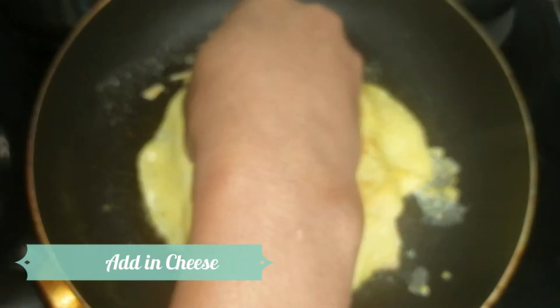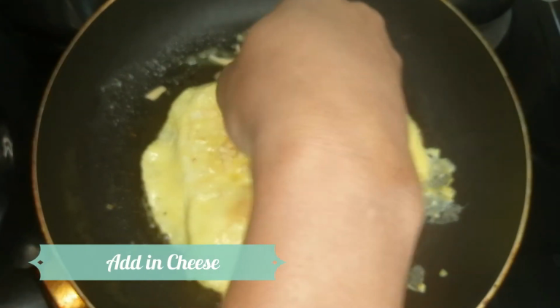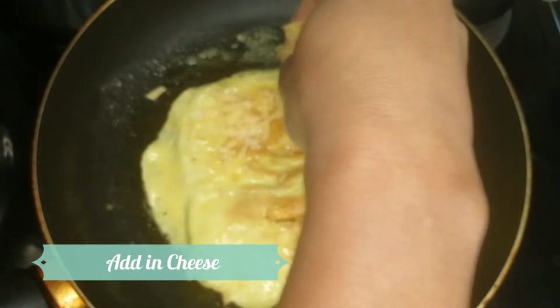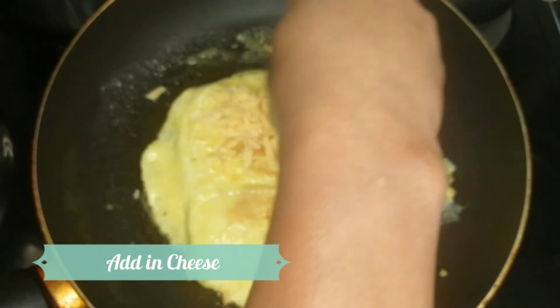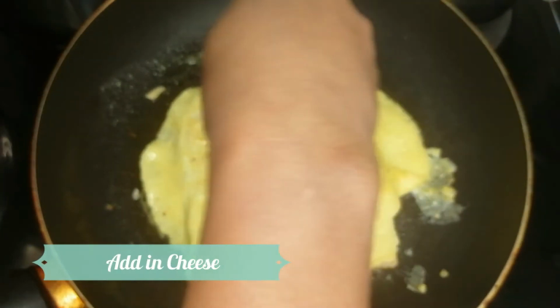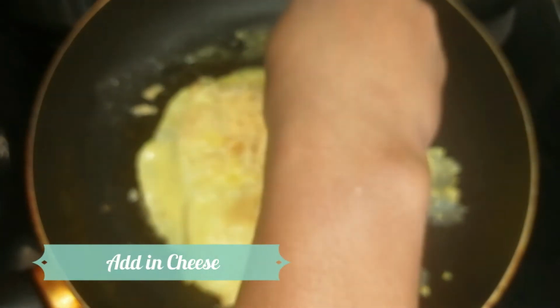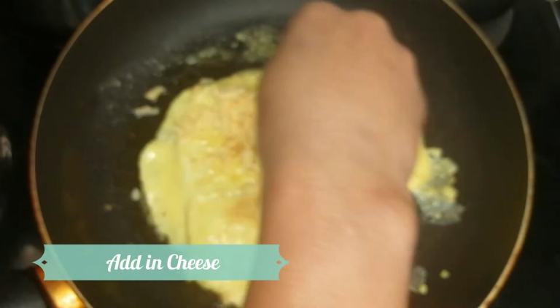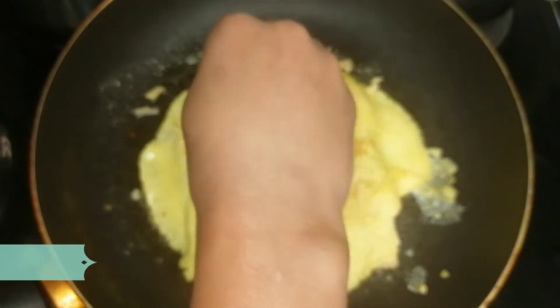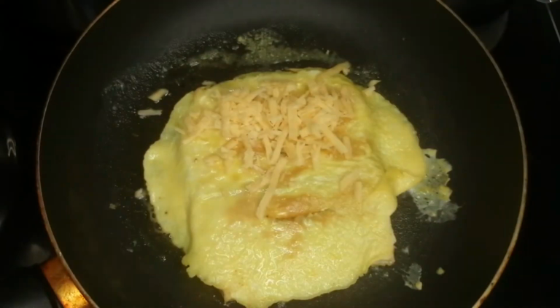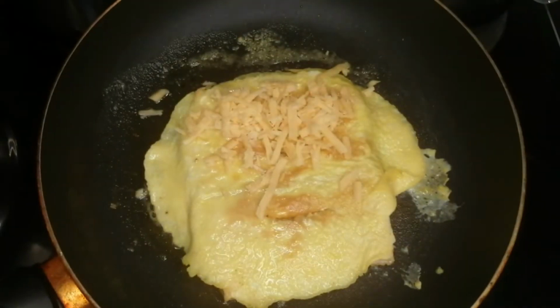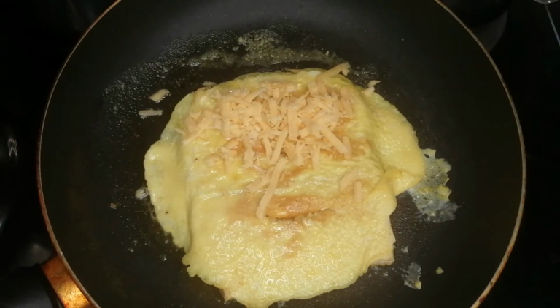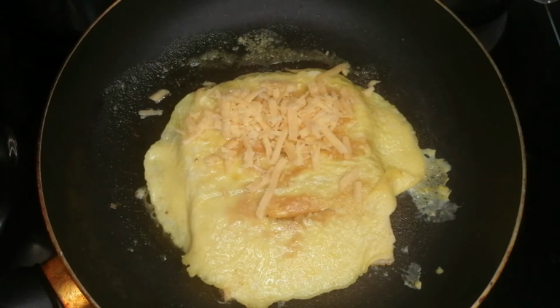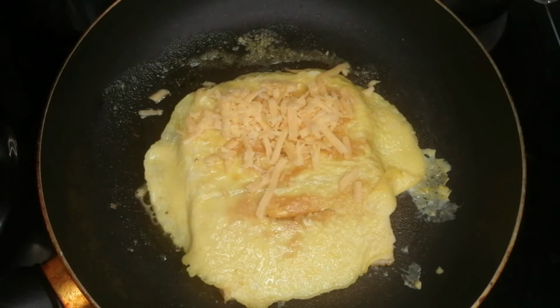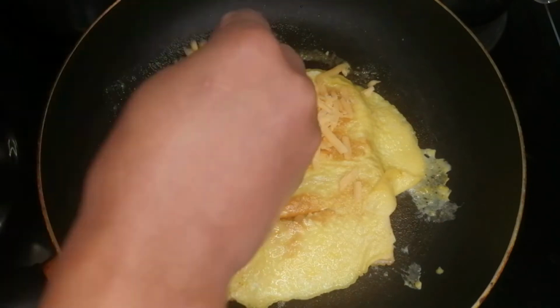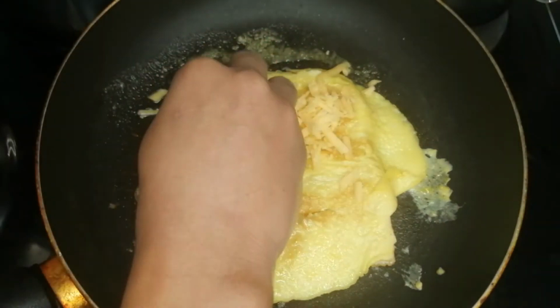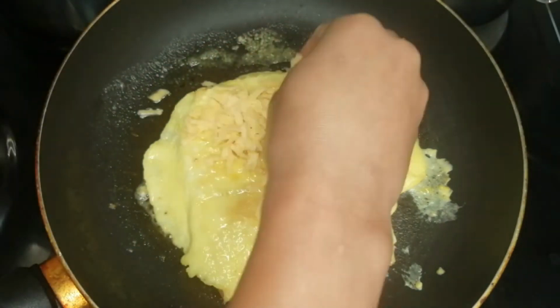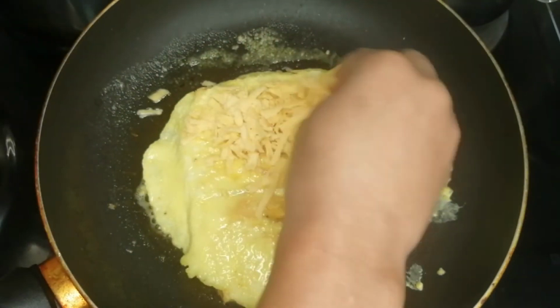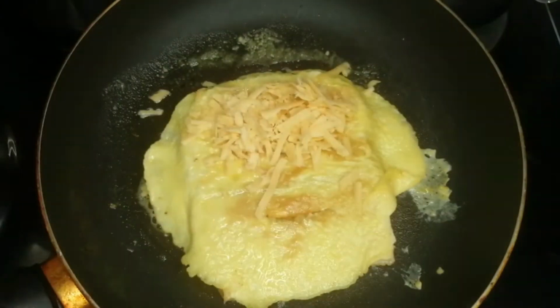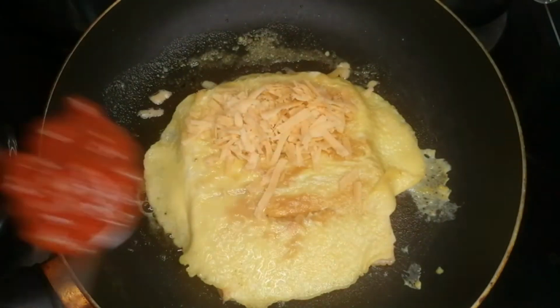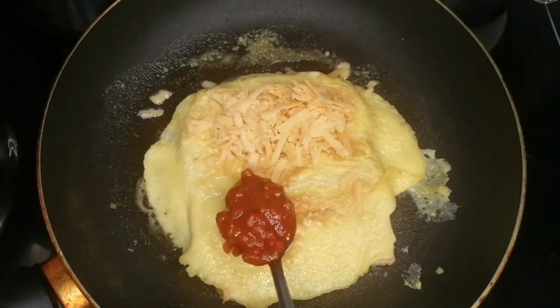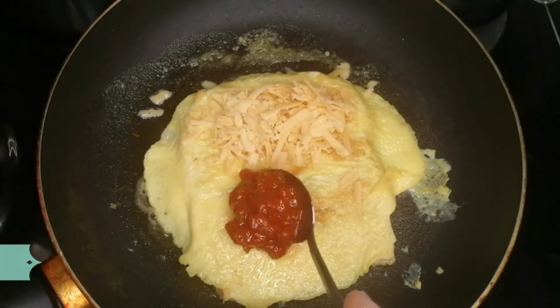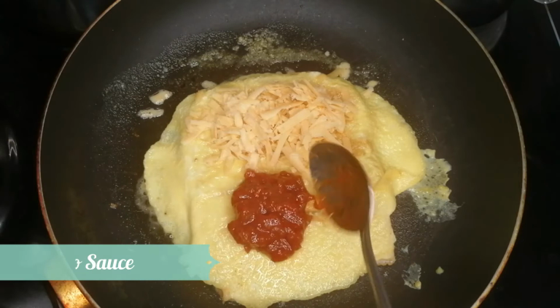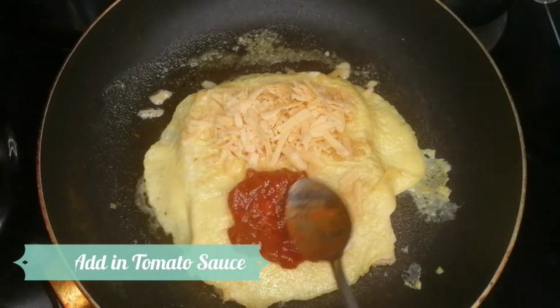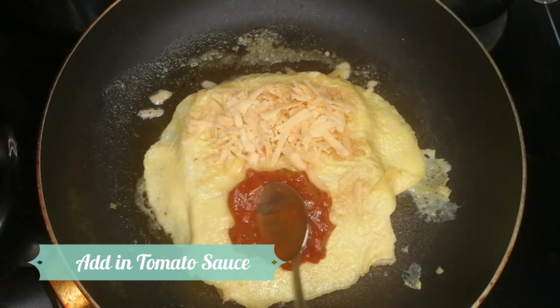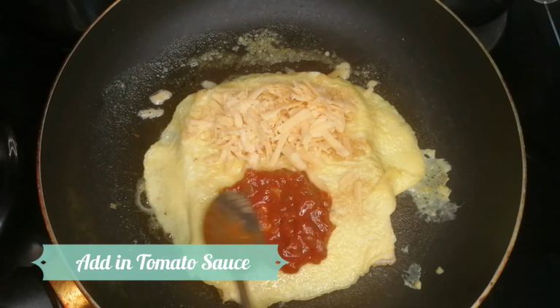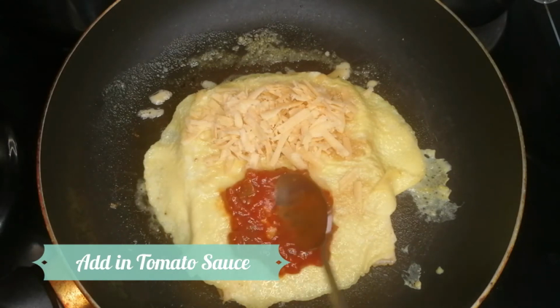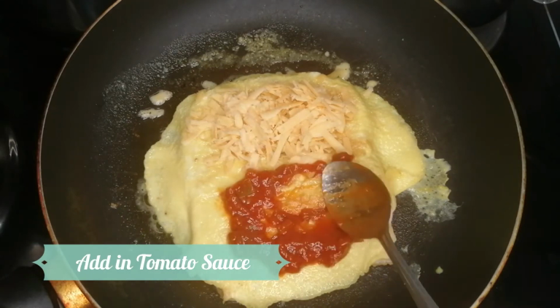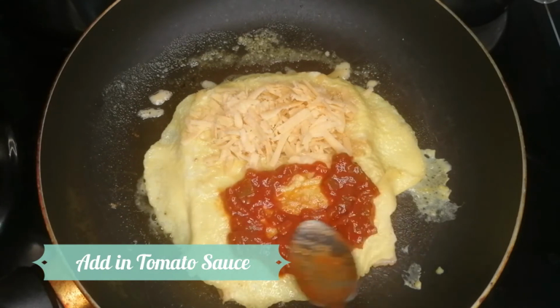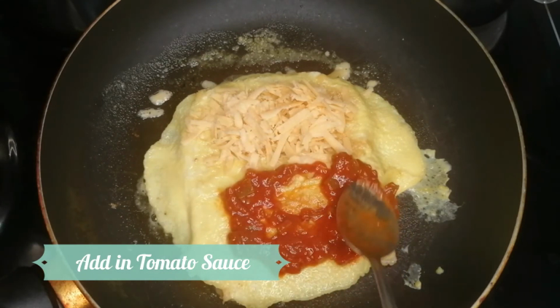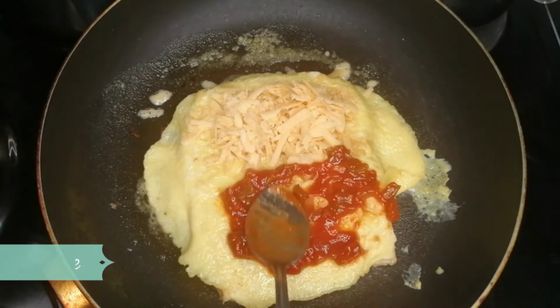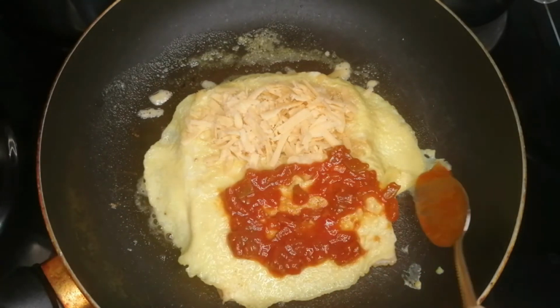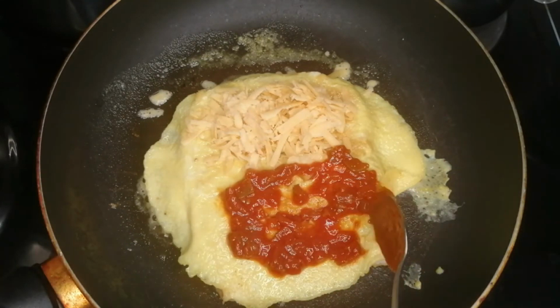In goes our gorgeous yummy cheese. For this sandwich I used cheddar cheese and grated cheese, but you can use any cheese you've got available at home. Then I've put in my tomato sauce as well.